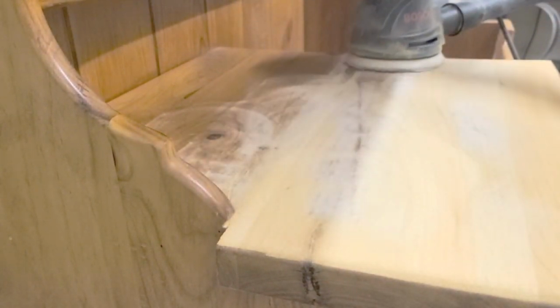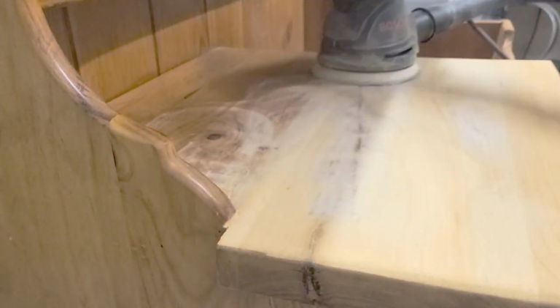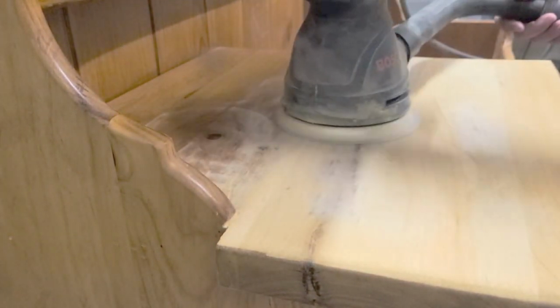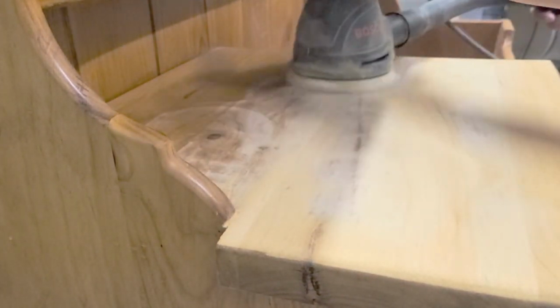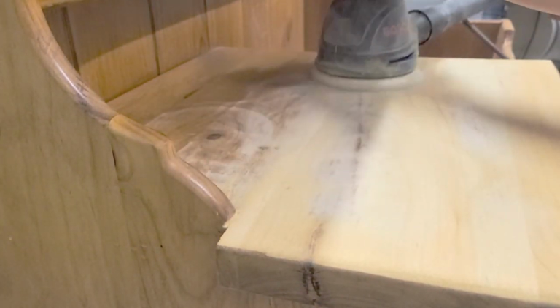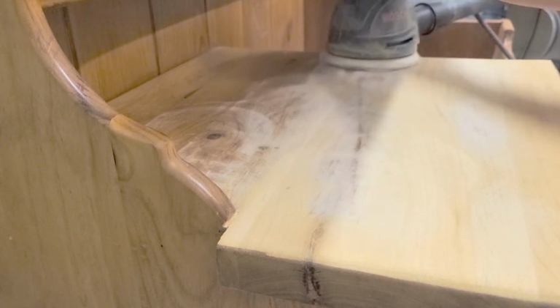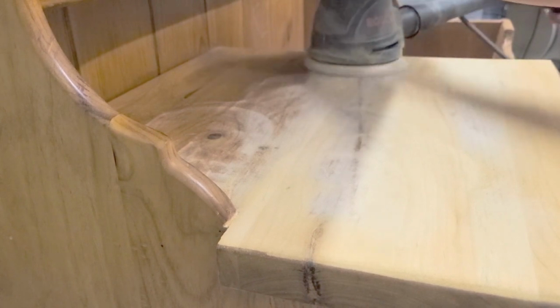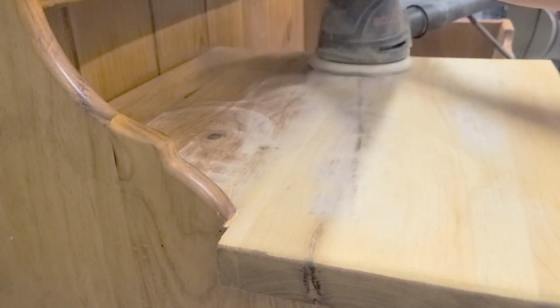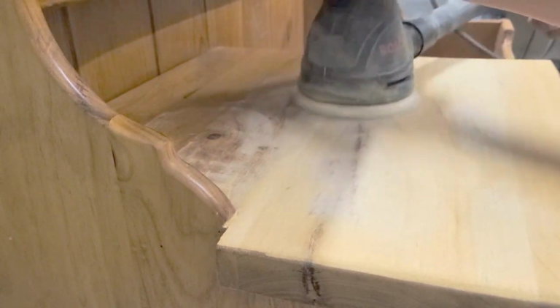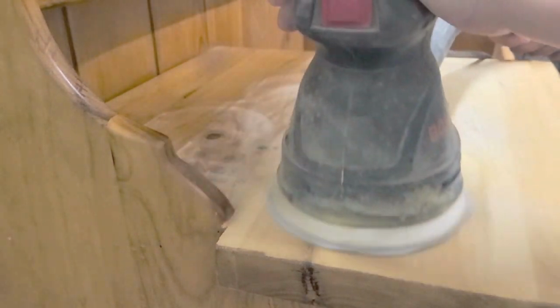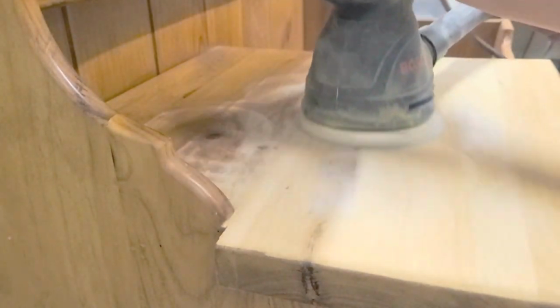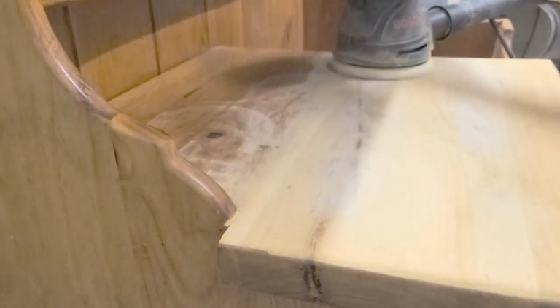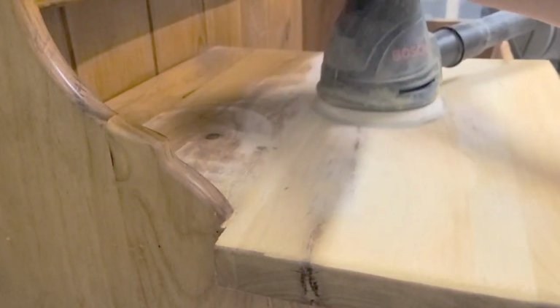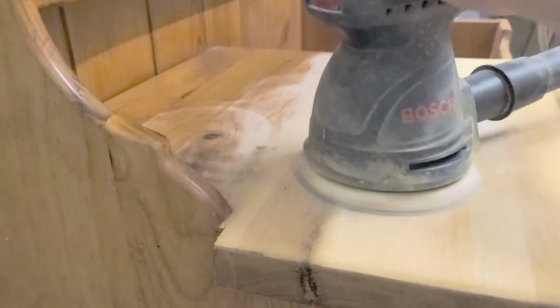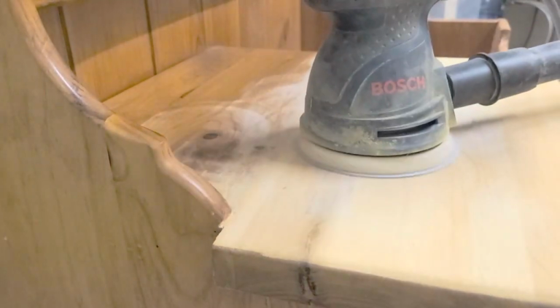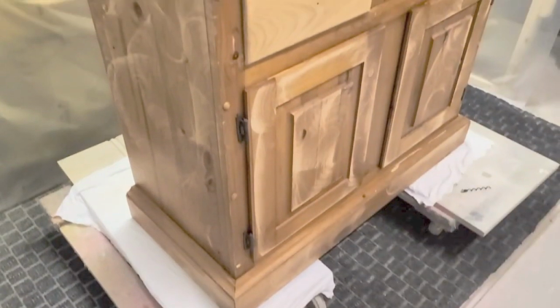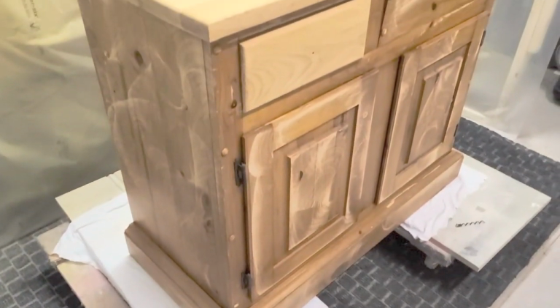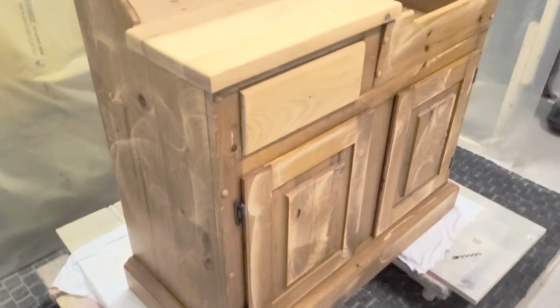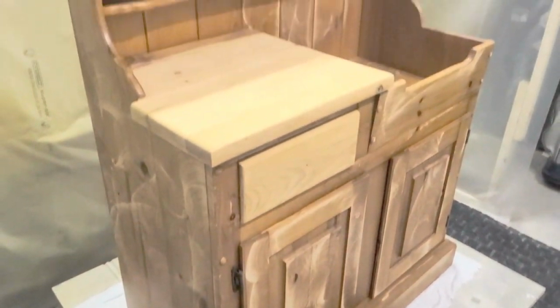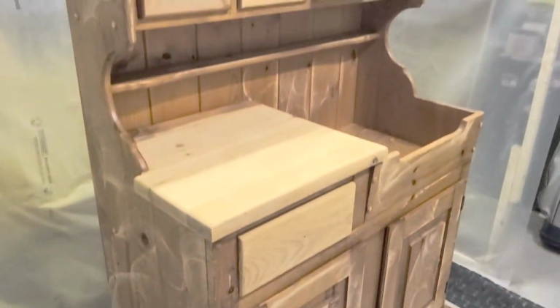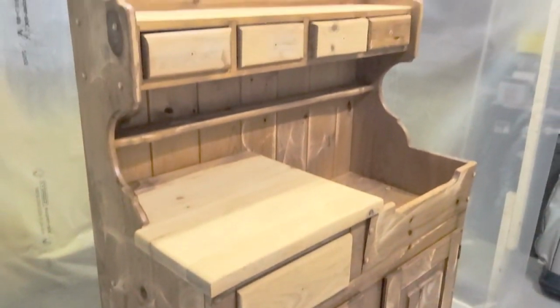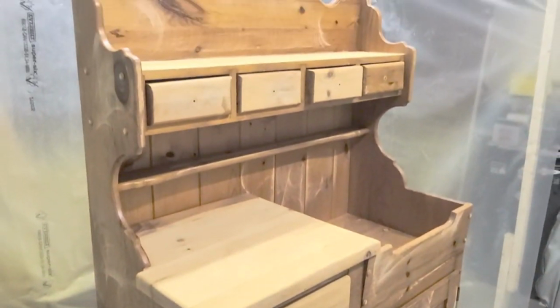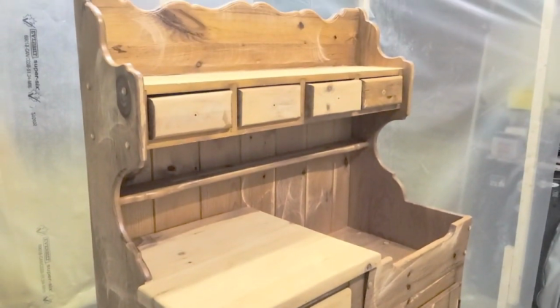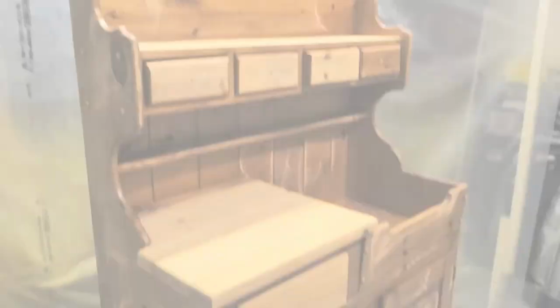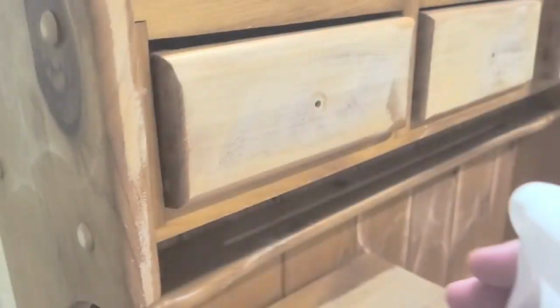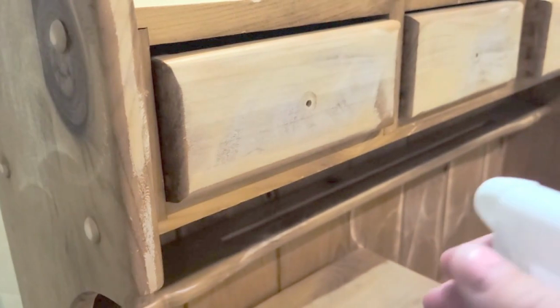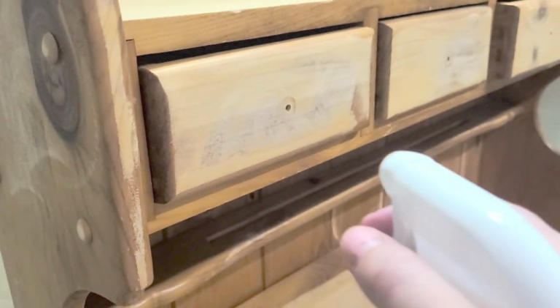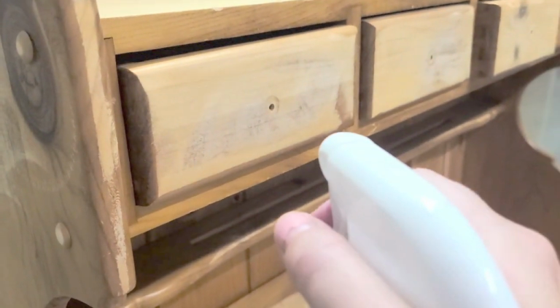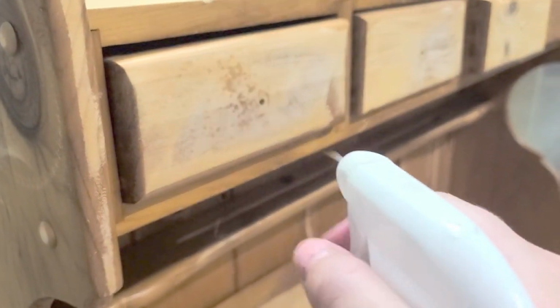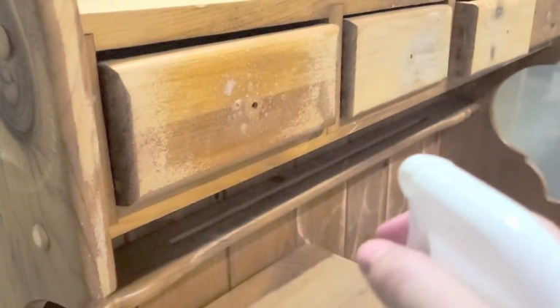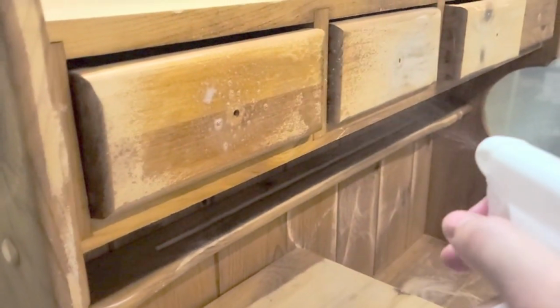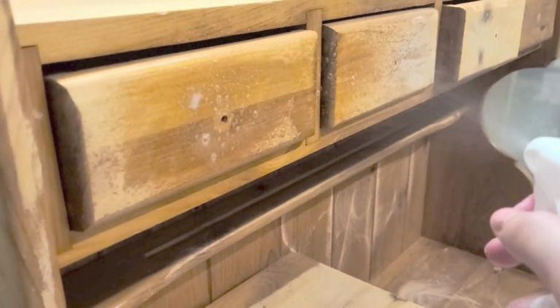I knew that I wanted some wood showing, so I wanted to make this their sort of pretend cutting board and counter. I sanded this area to raw wood, just like this. As you can see, I got carried away and sanded the drawers too, but I don't want them raw wood.